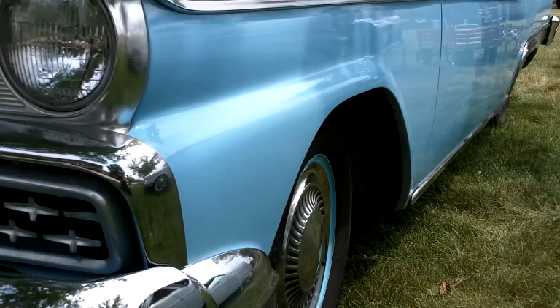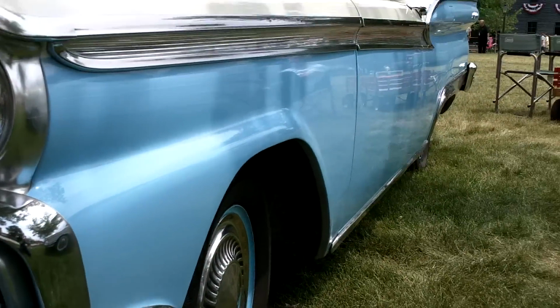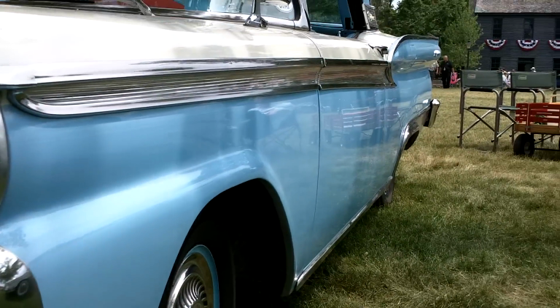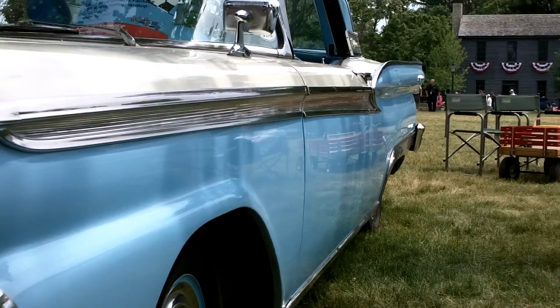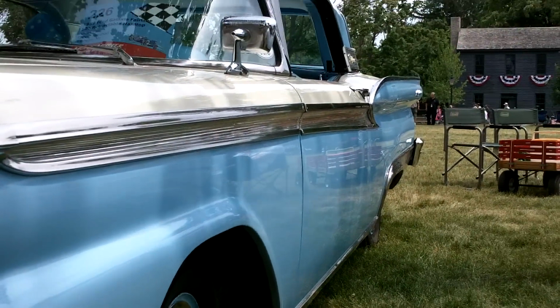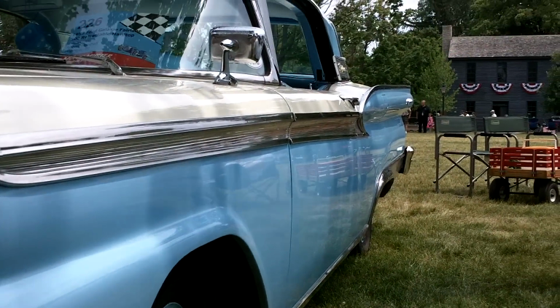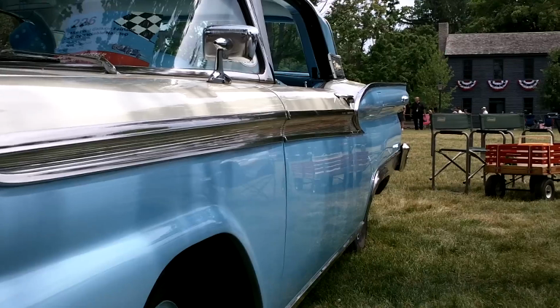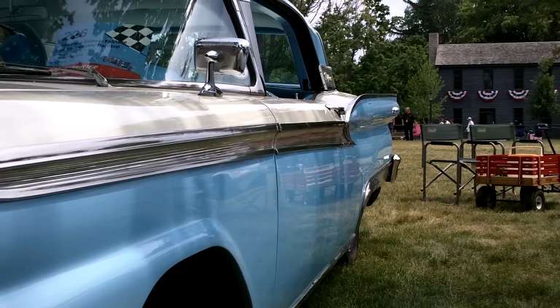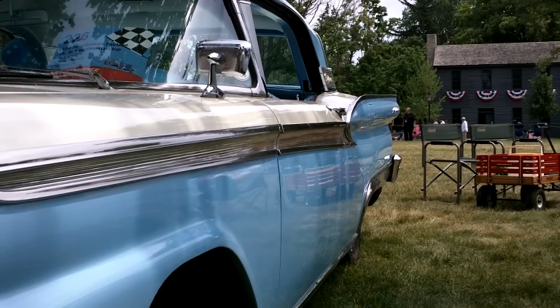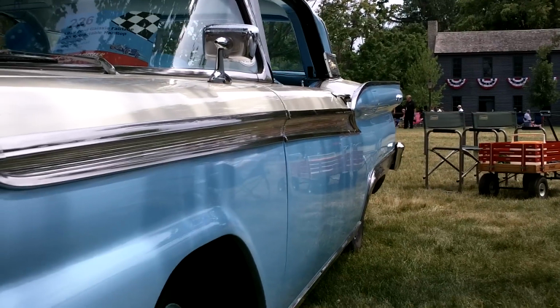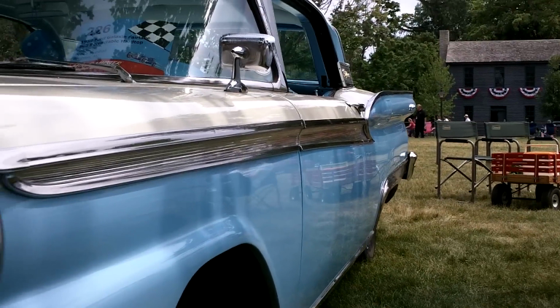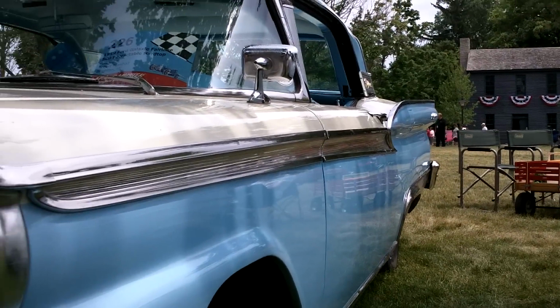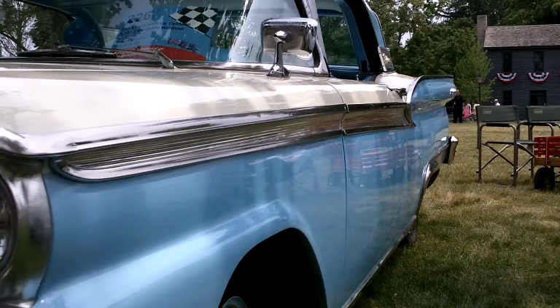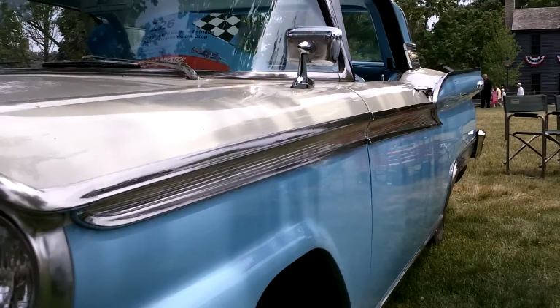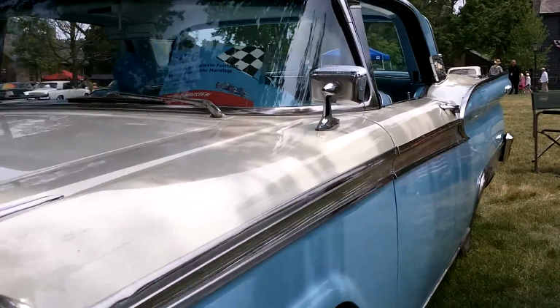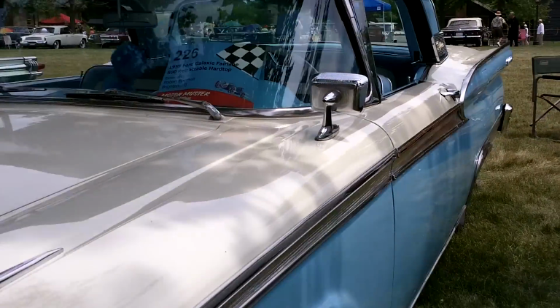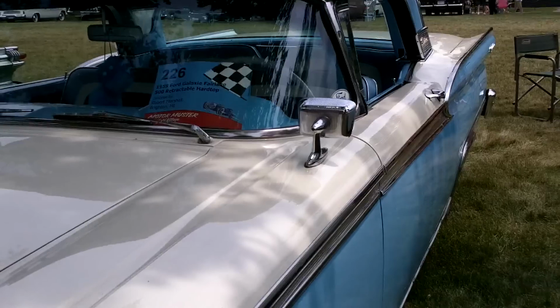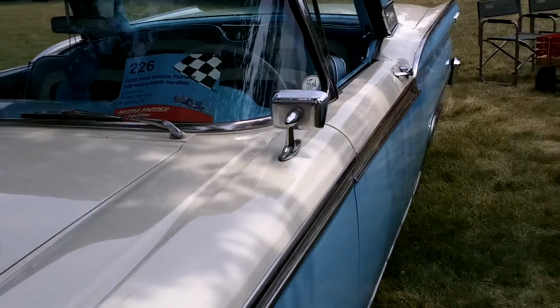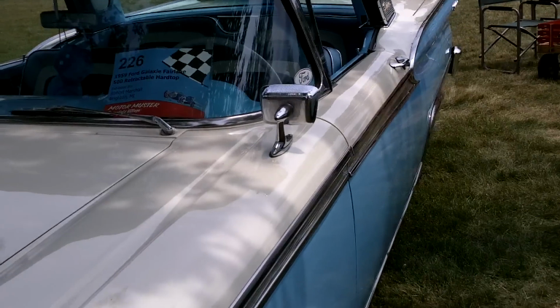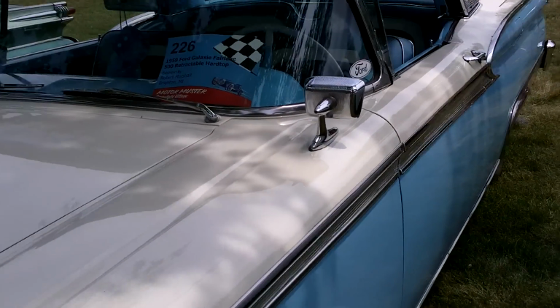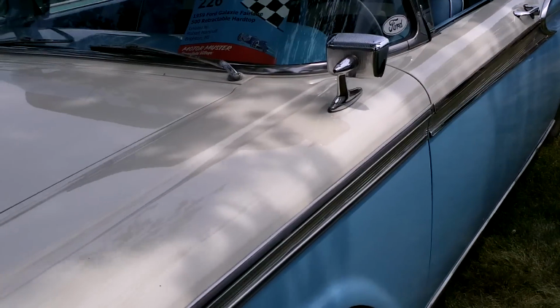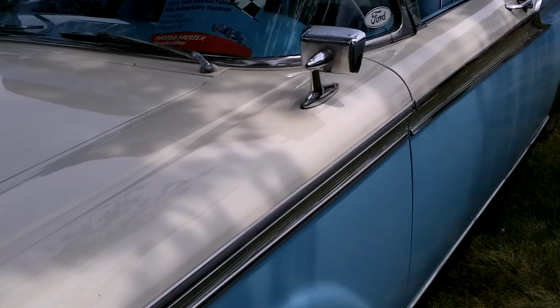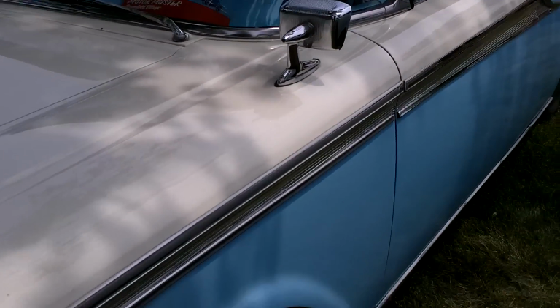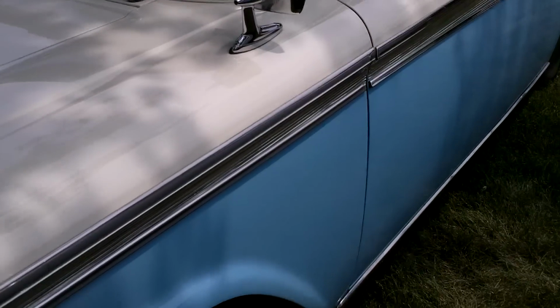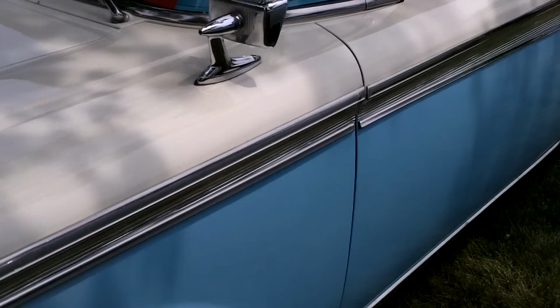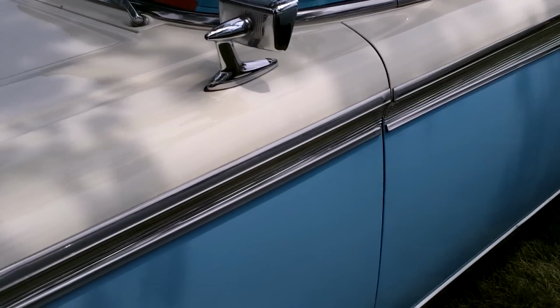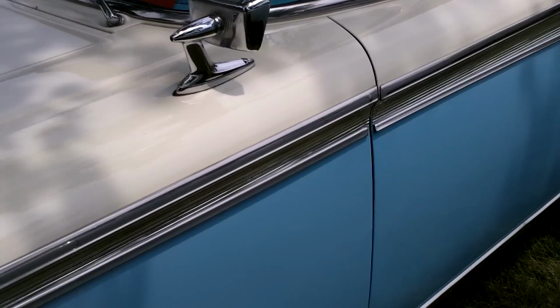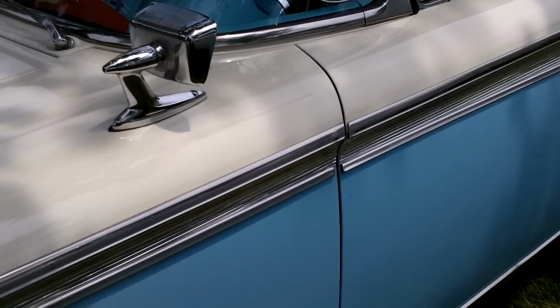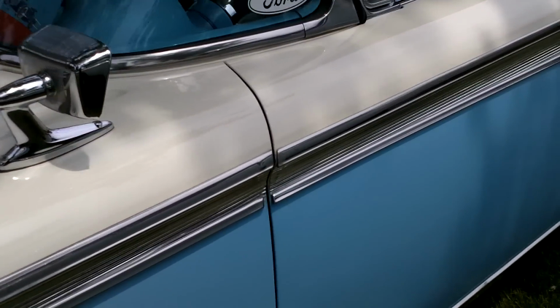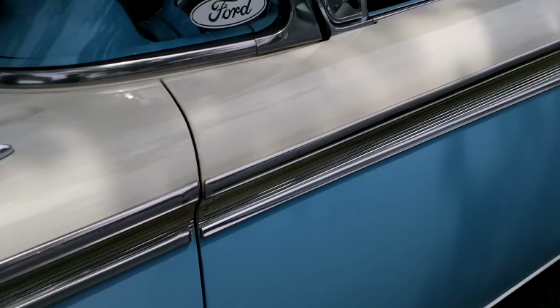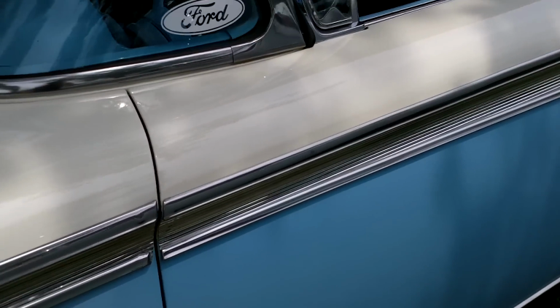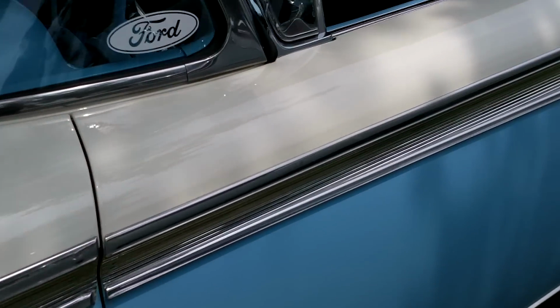This is a '59 Ford Galaxie Fairlane 500 retractable hard top. I like the colors on this car — I like the blue and the white.